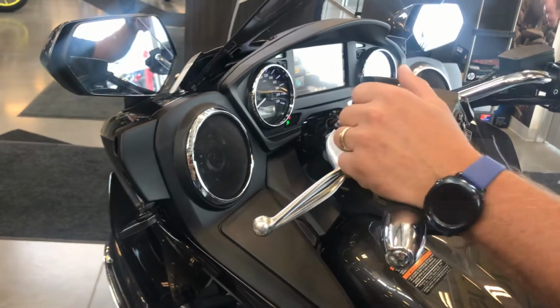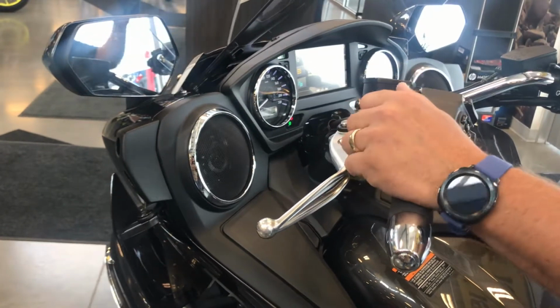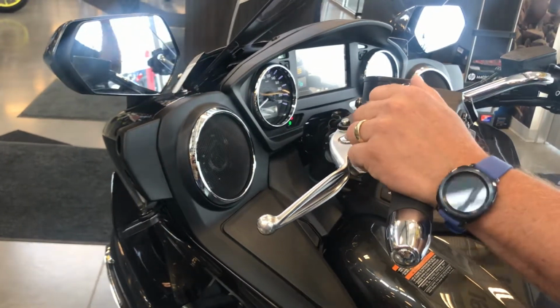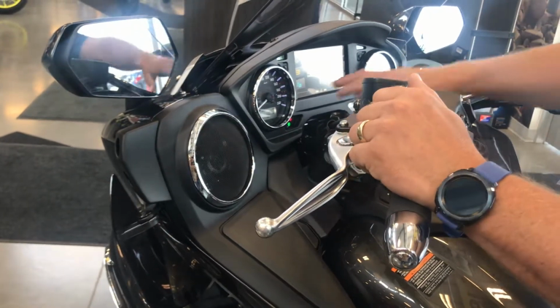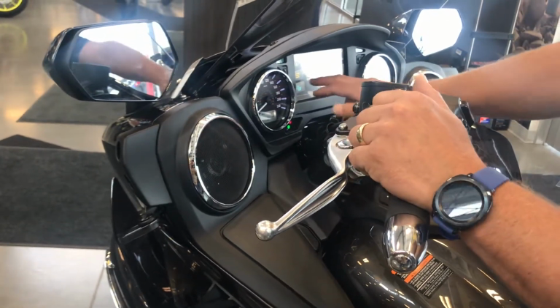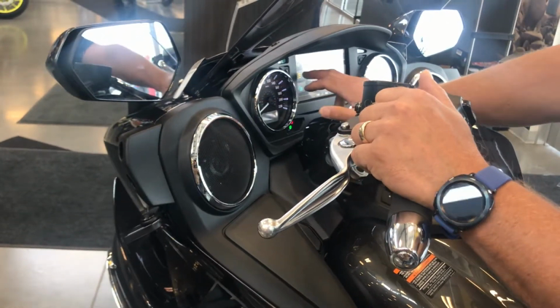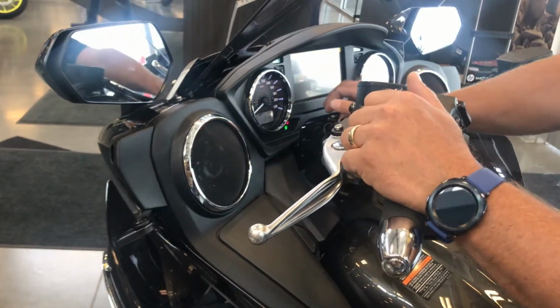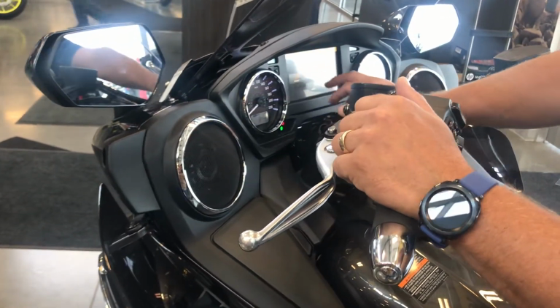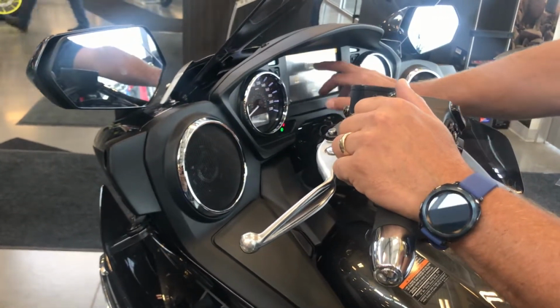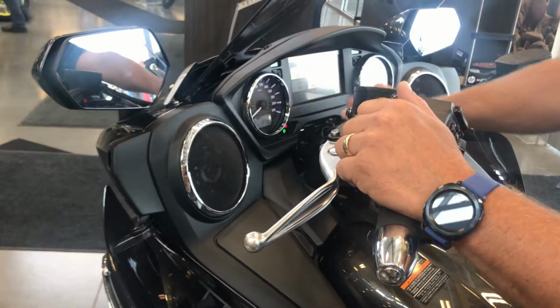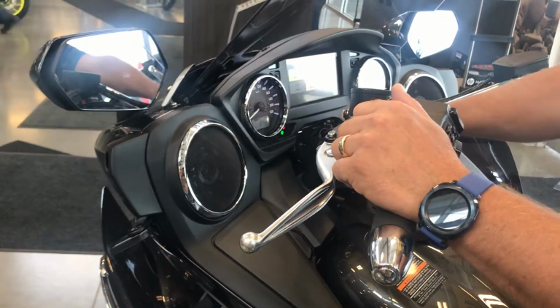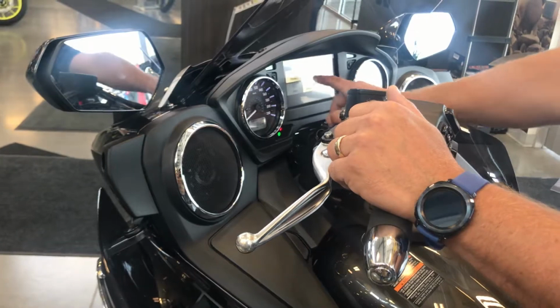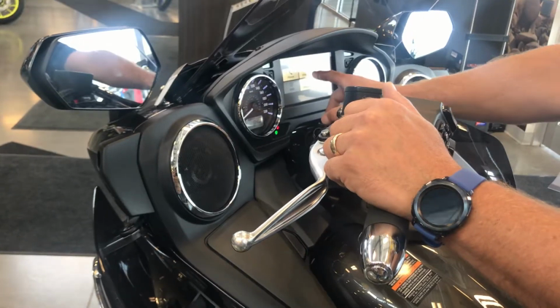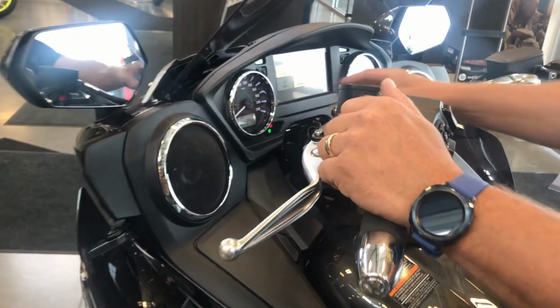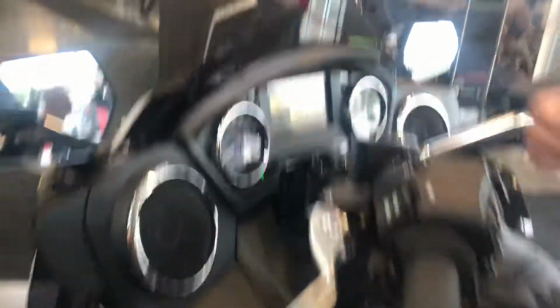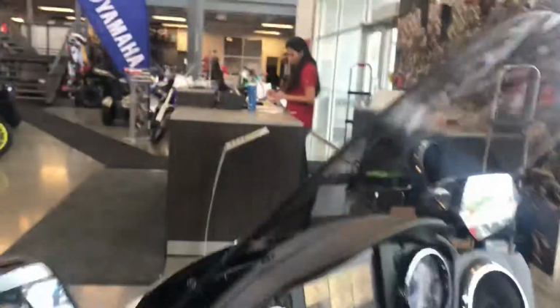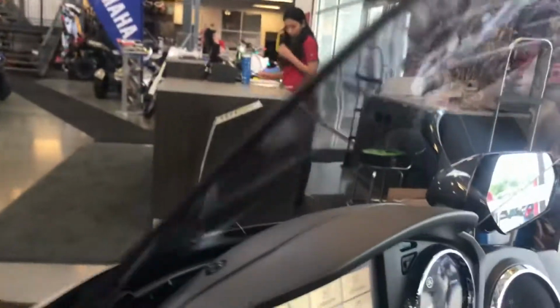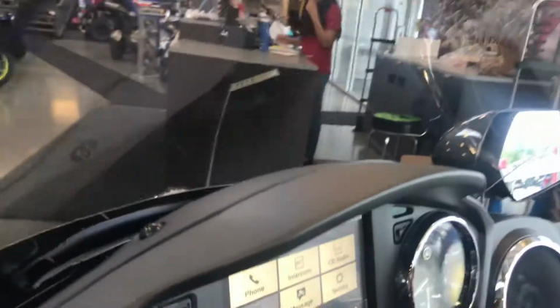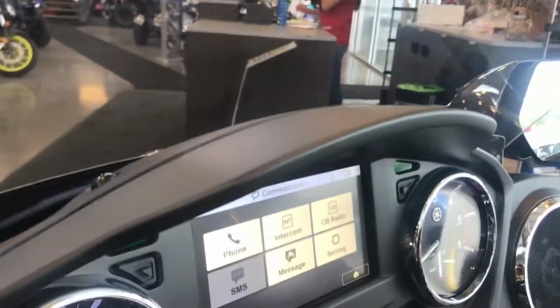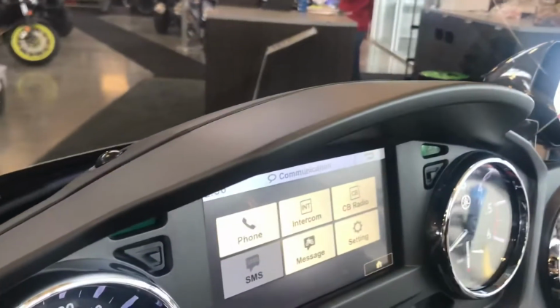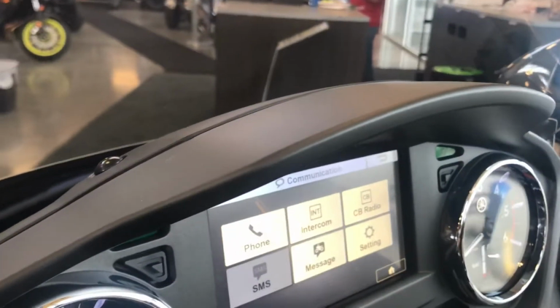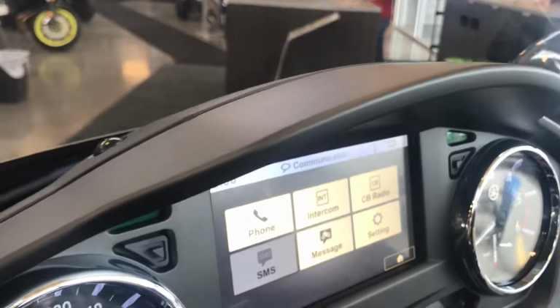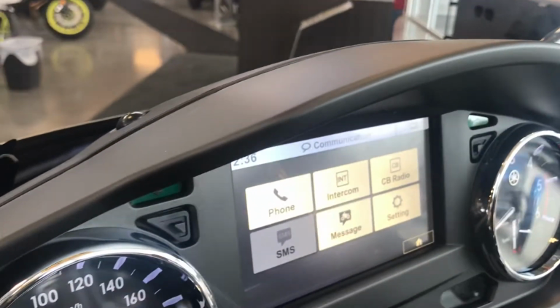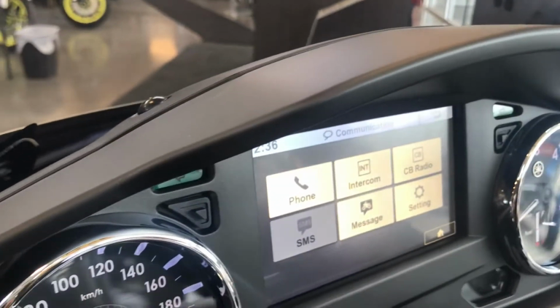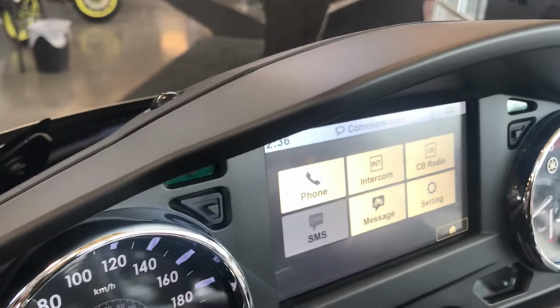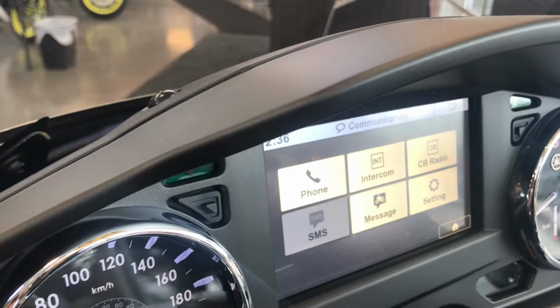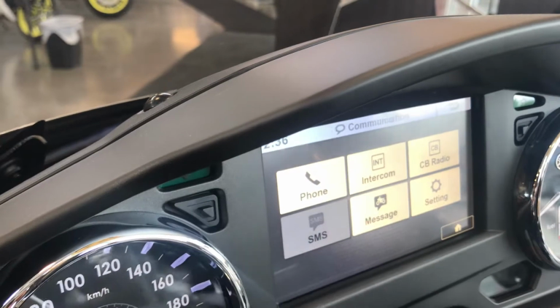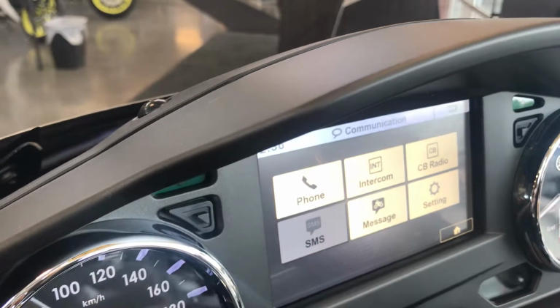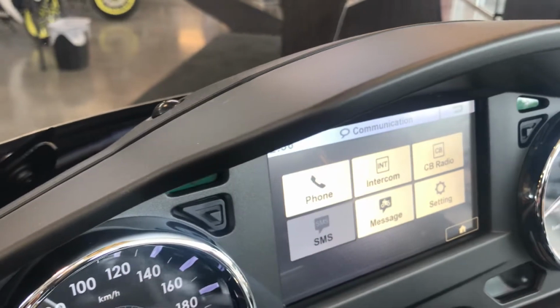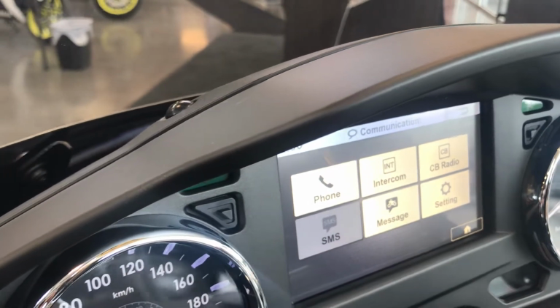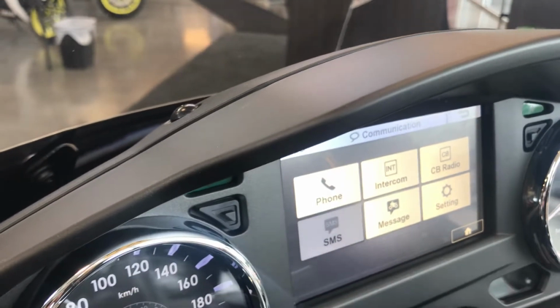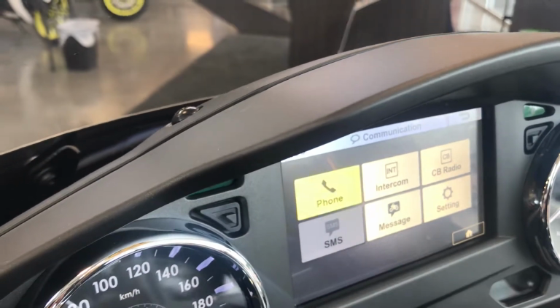You can have comms in here — you can actually set up a separate intercom right here. All of this can be run on the touch screen or through this D-pad.